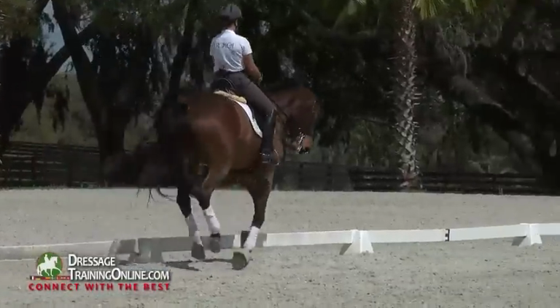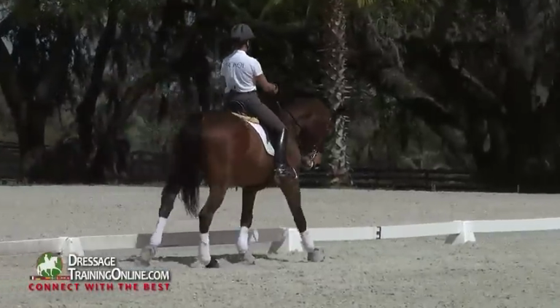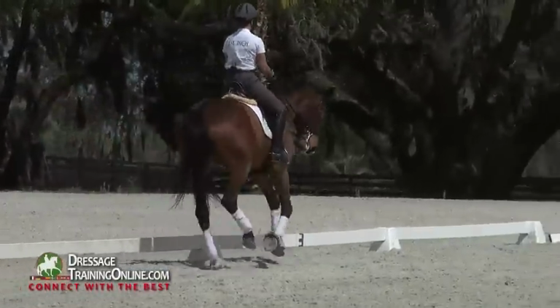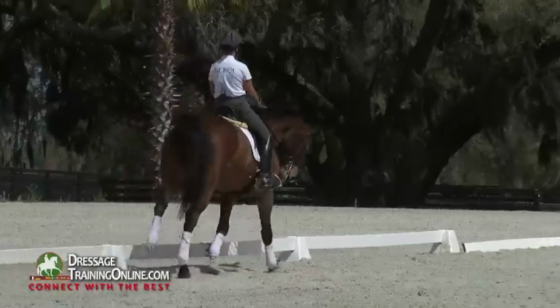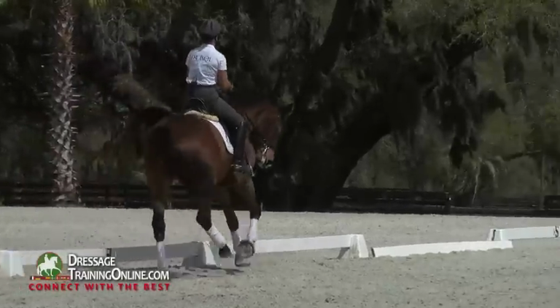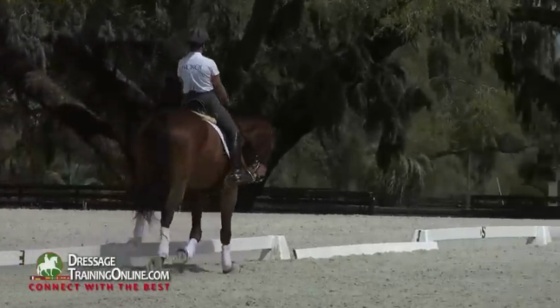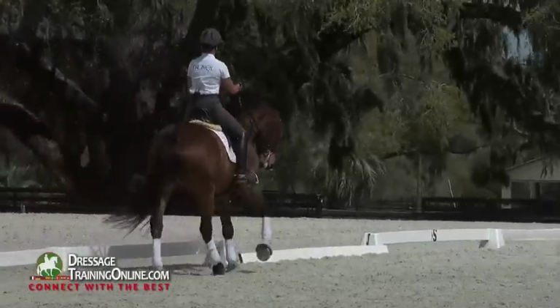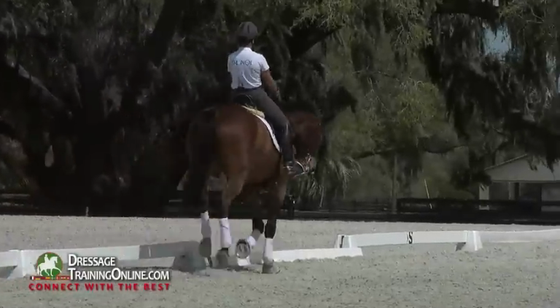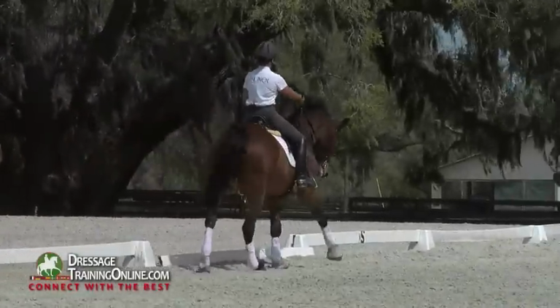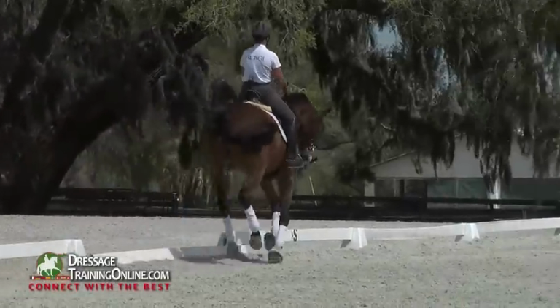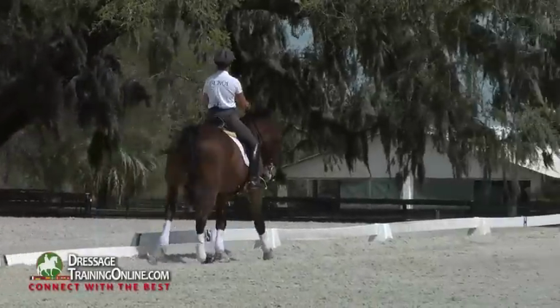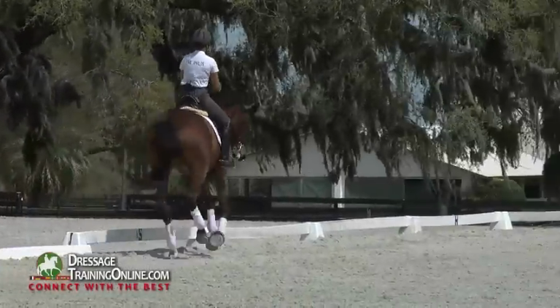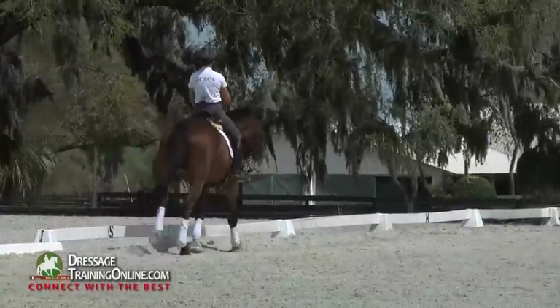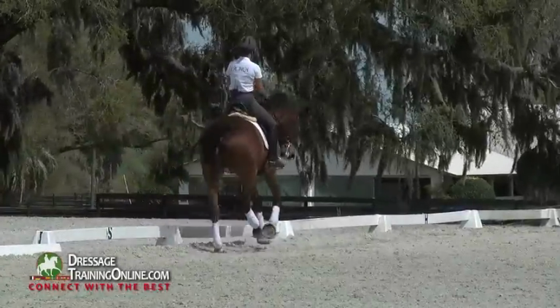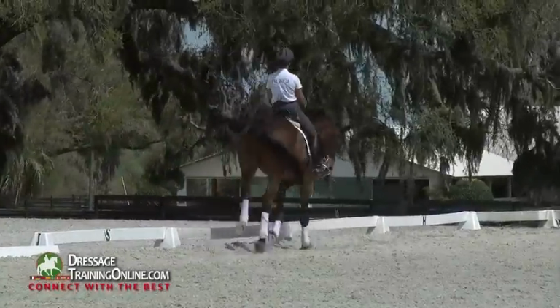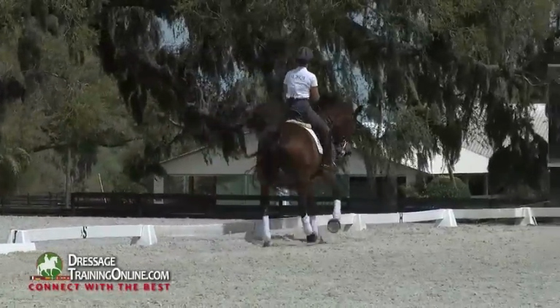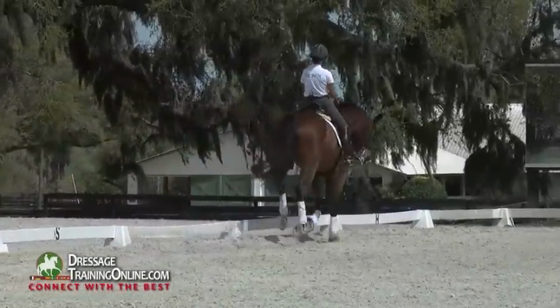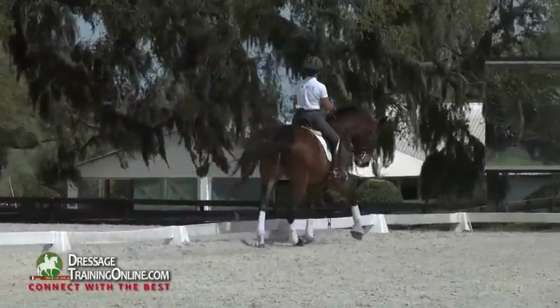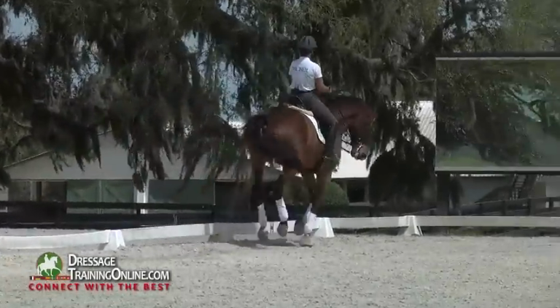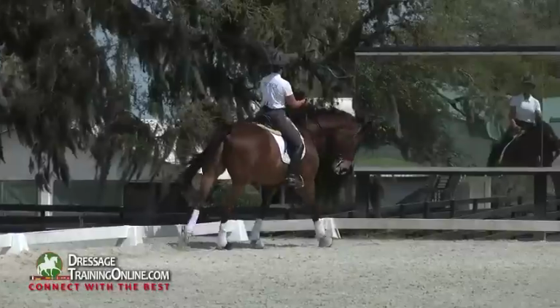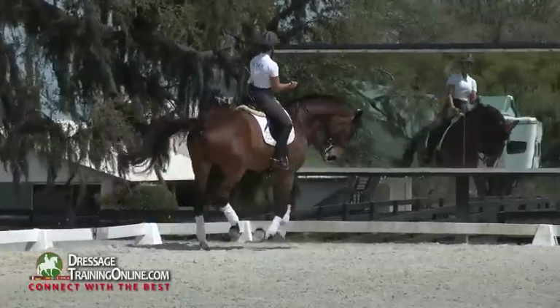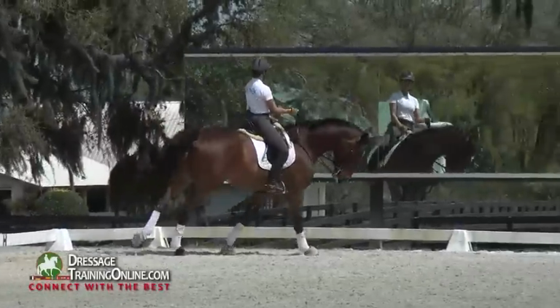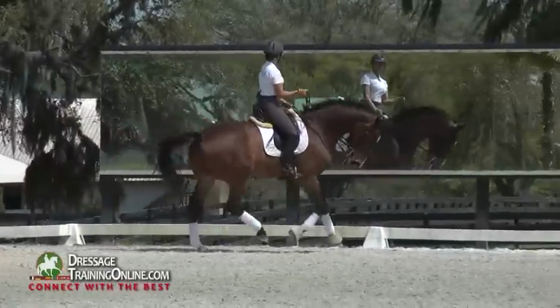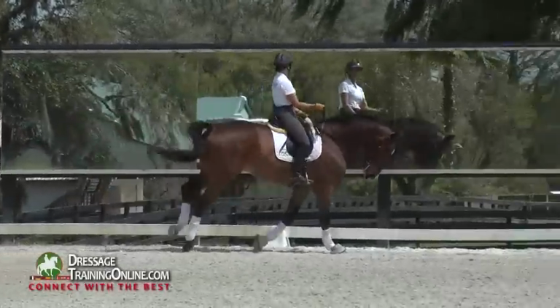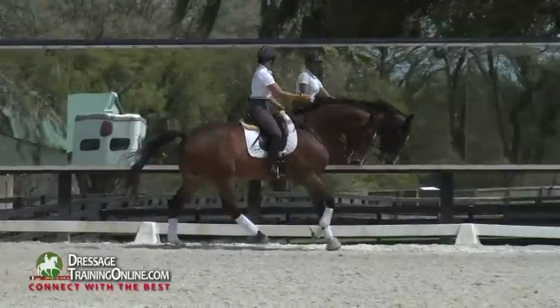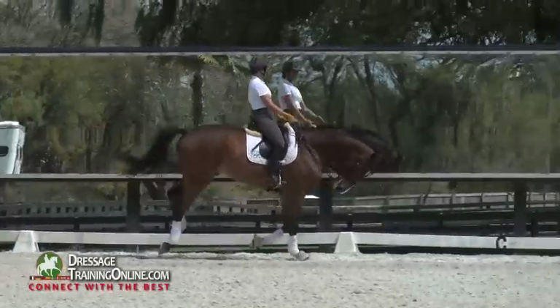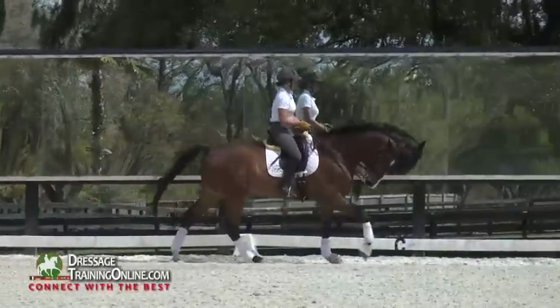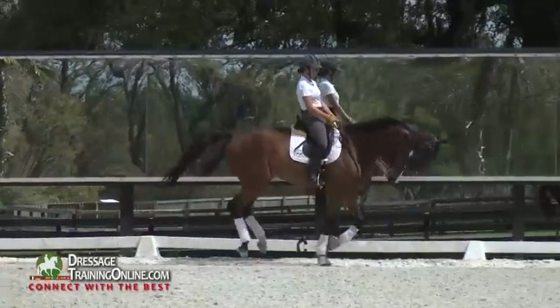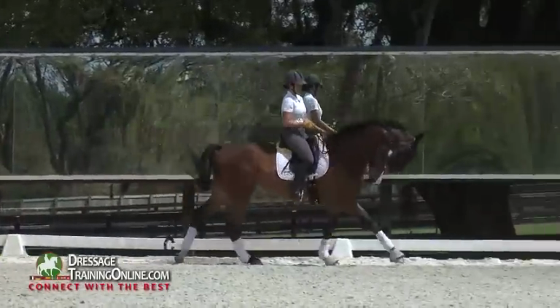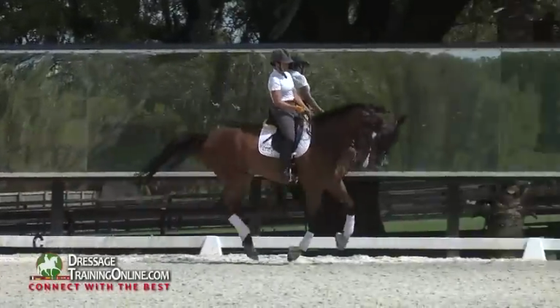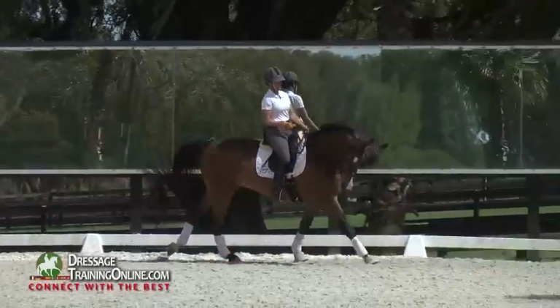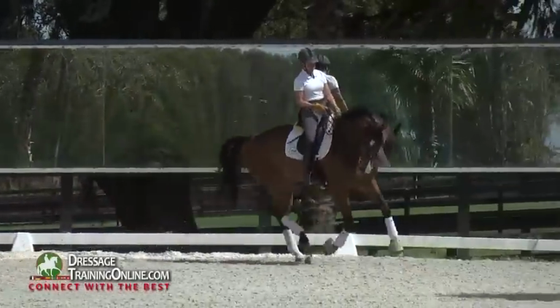So a lot of the times when I ride him, I put this right hand forward to check myself and say, hey, I don't need this. Can I ride like that? Now can I ride hands together?